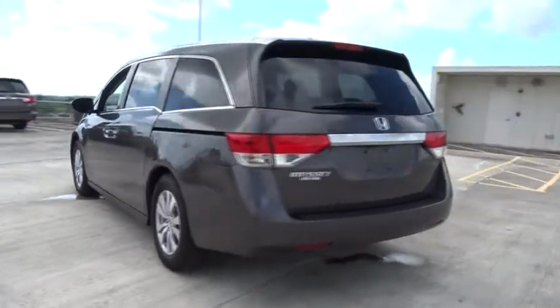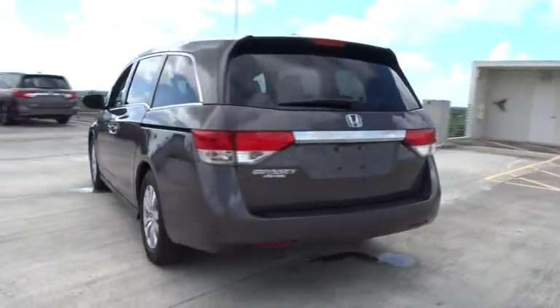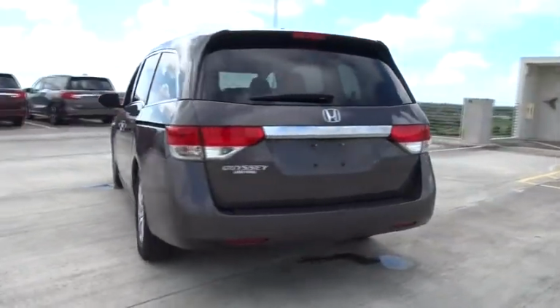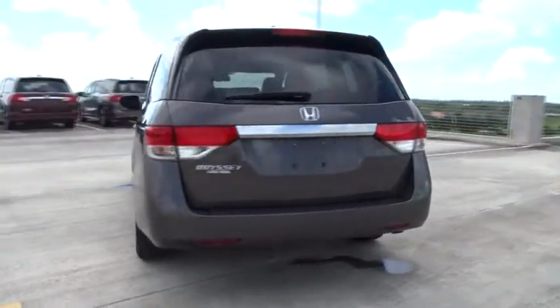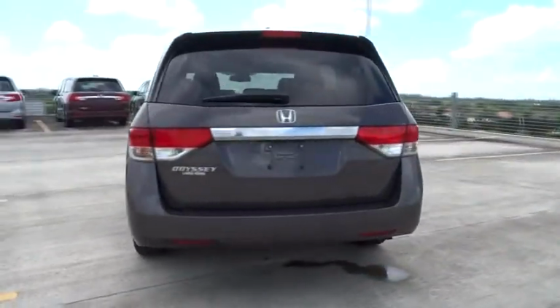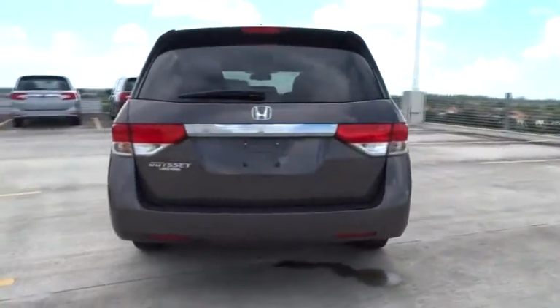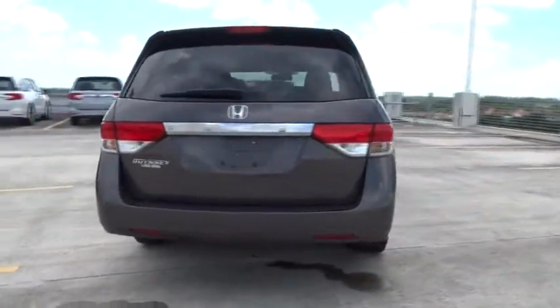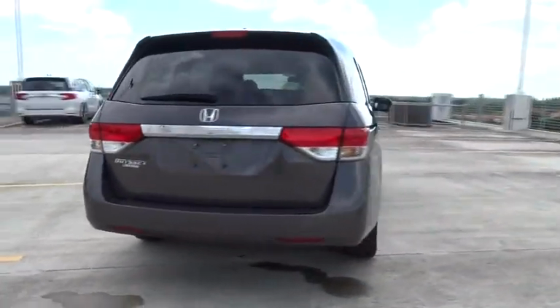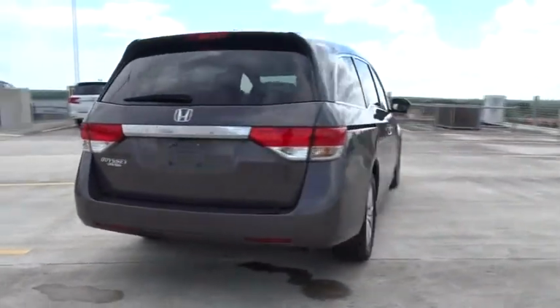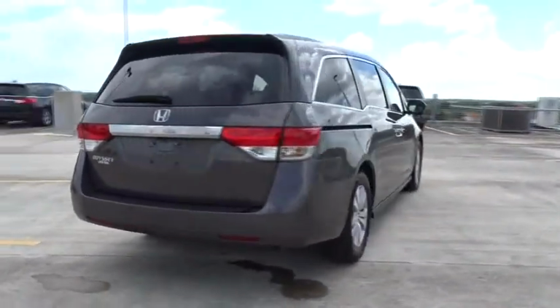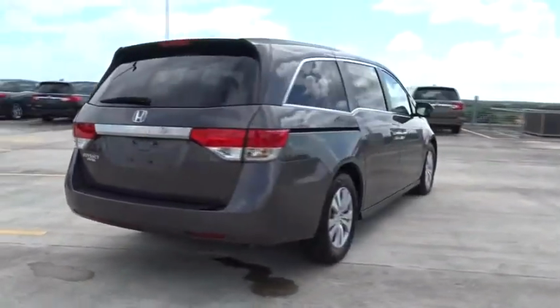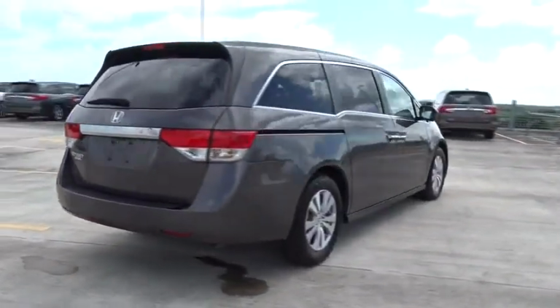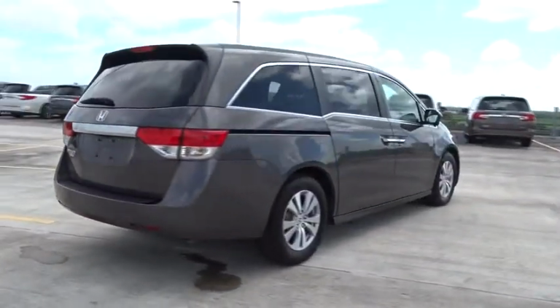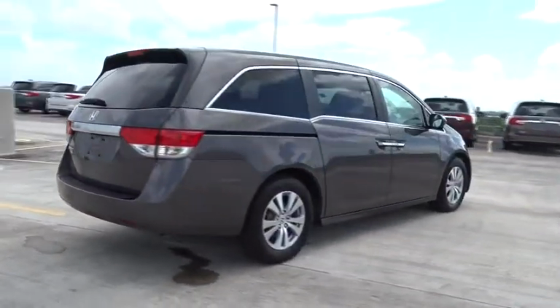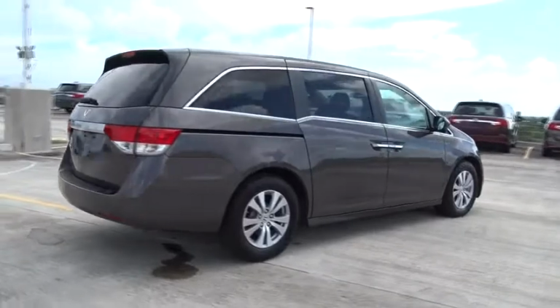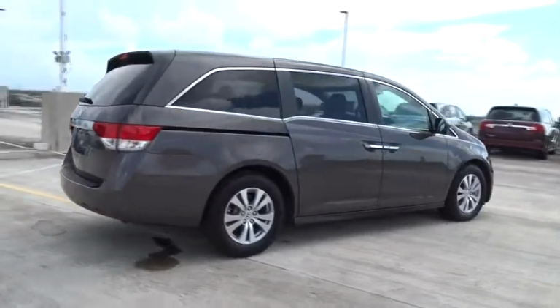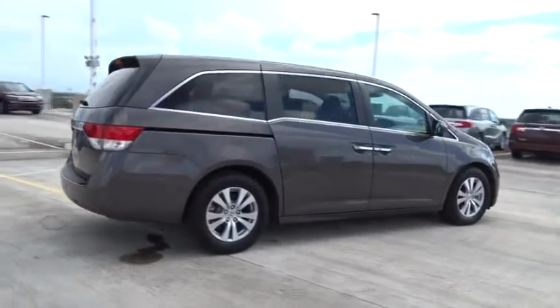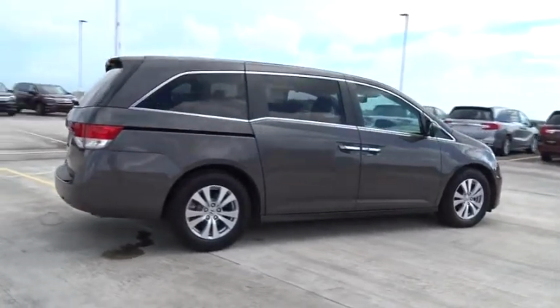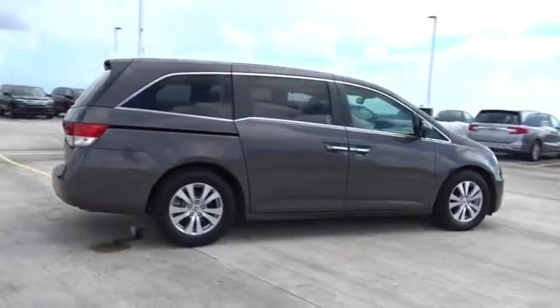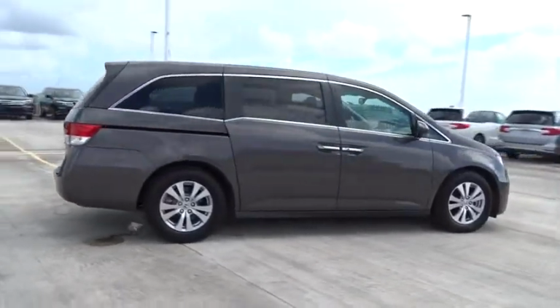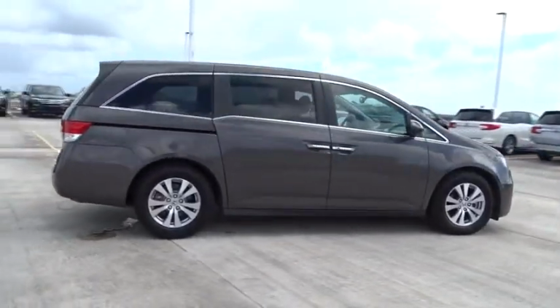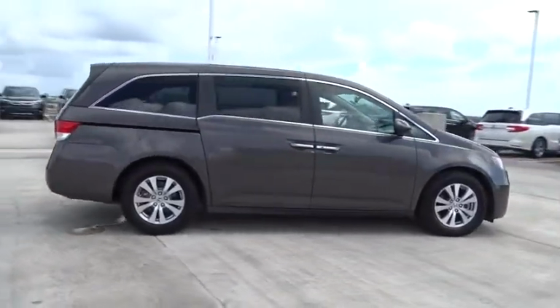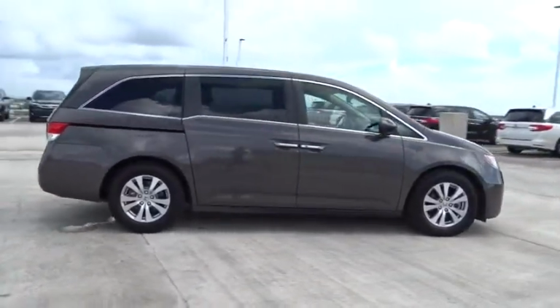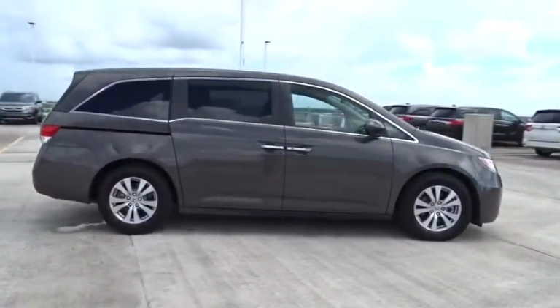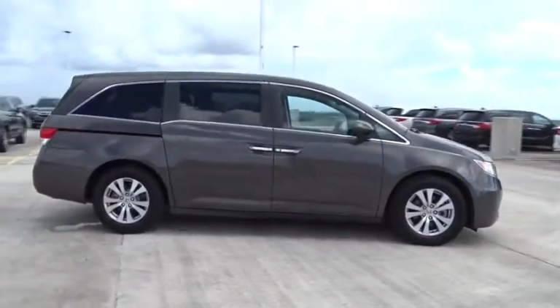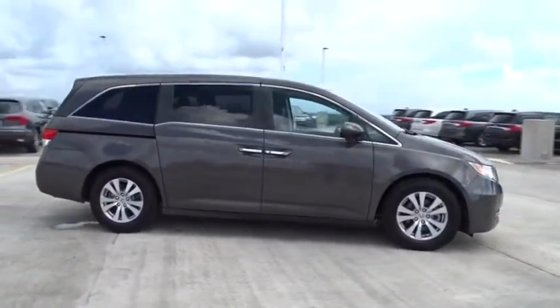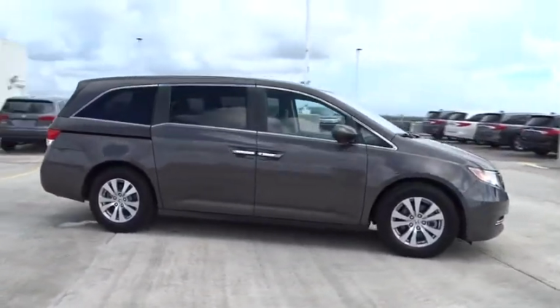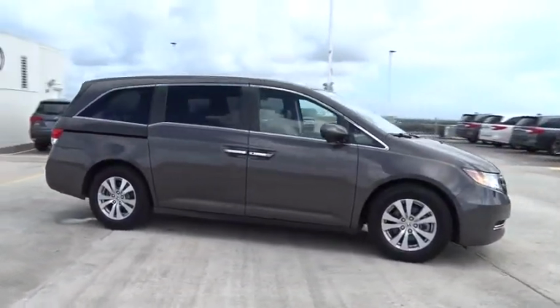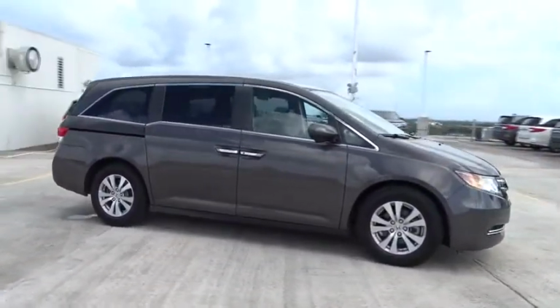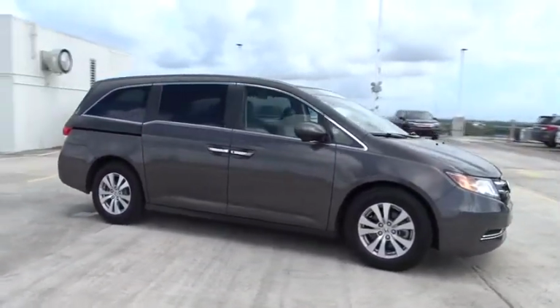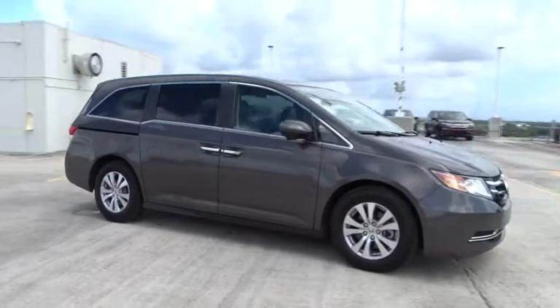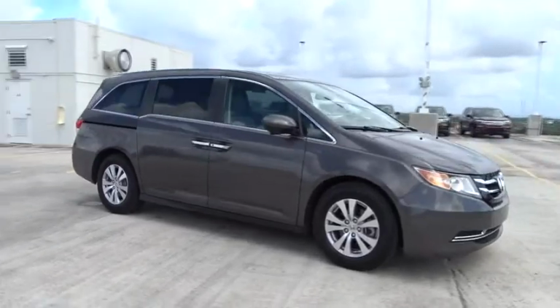This vehicle has less than 30,000 miles. Here are some of this vehicle's great options: backup camera, leather-wrapped steering wheel, leather shift knob, and low tire pressure warning.